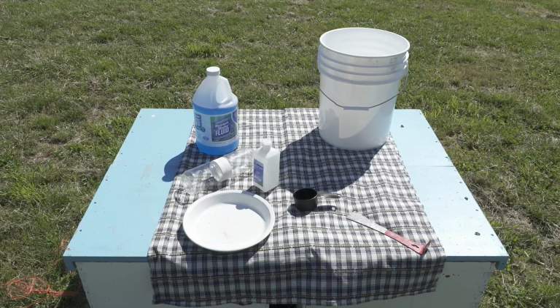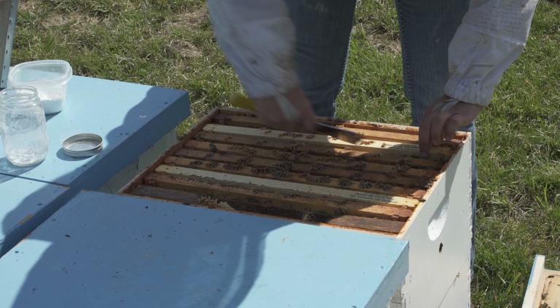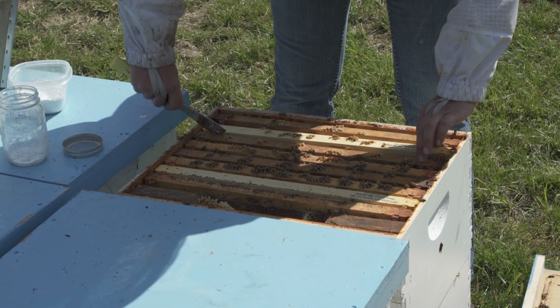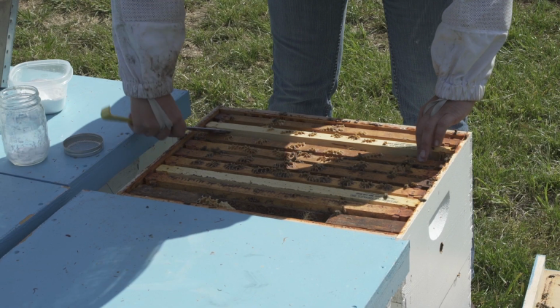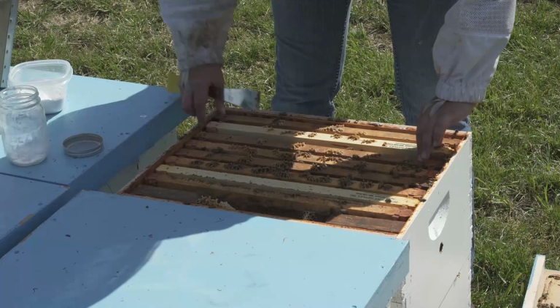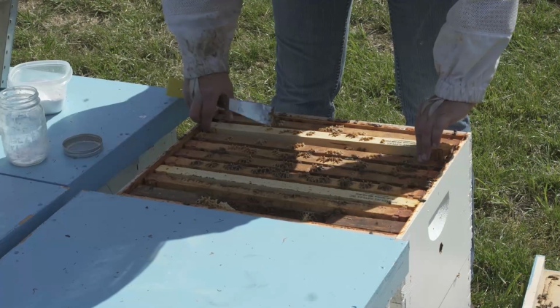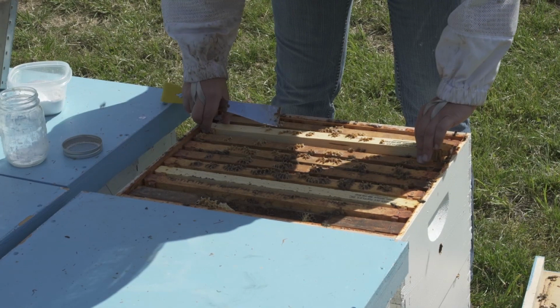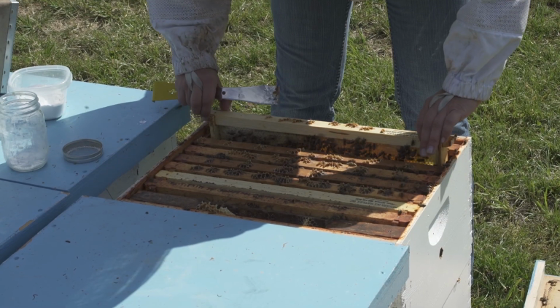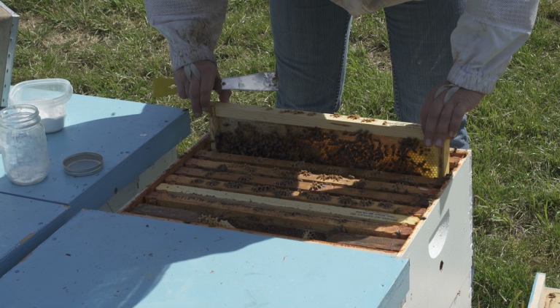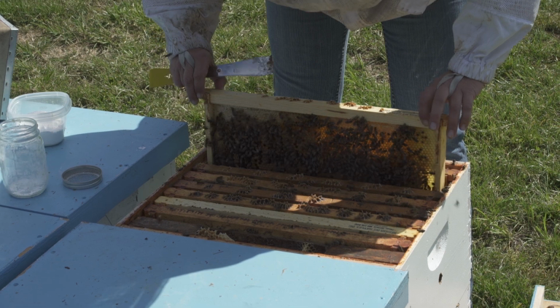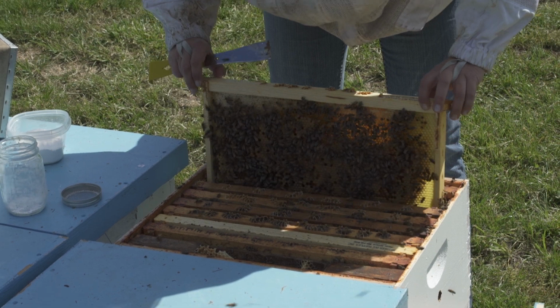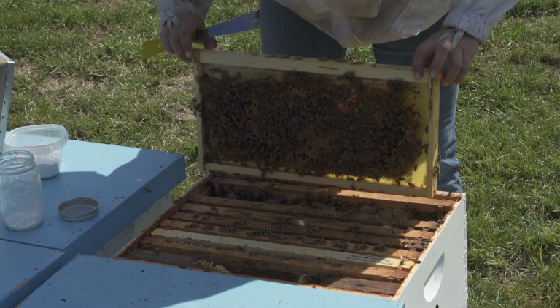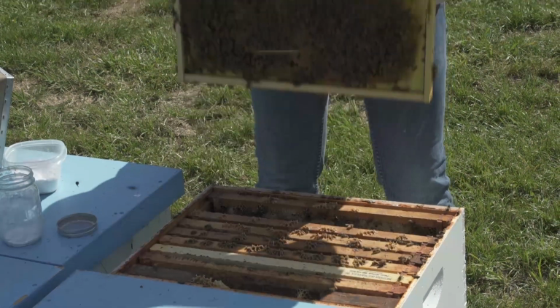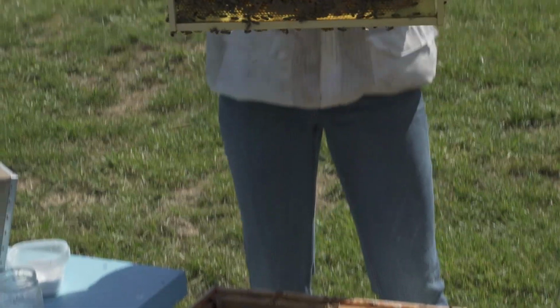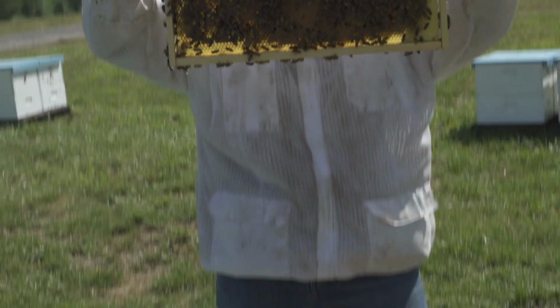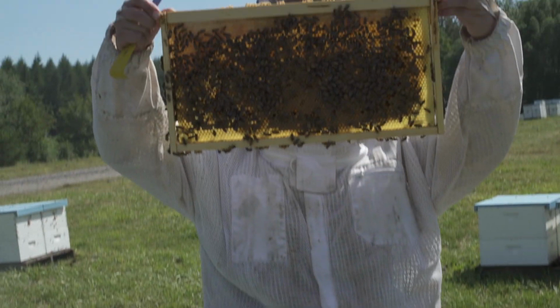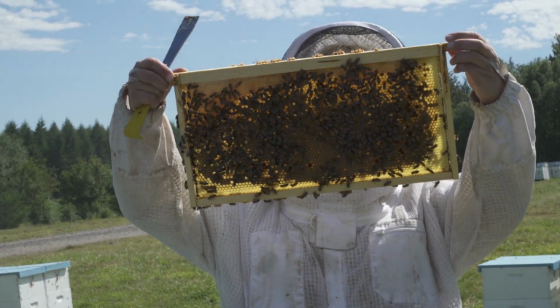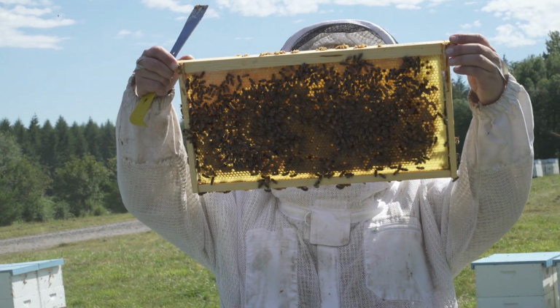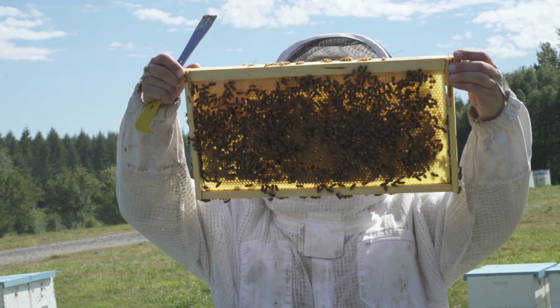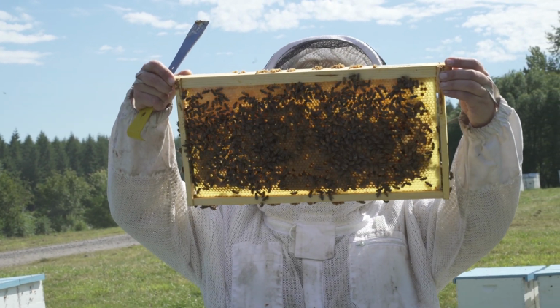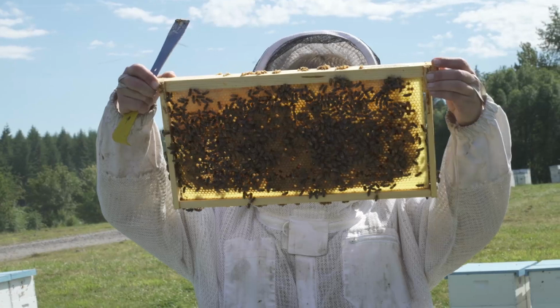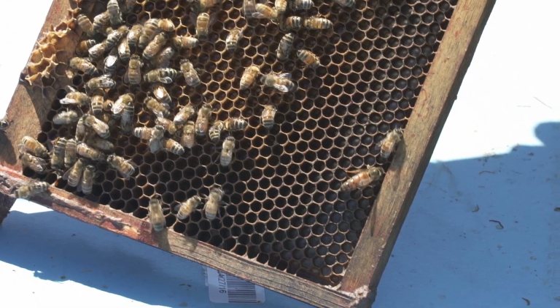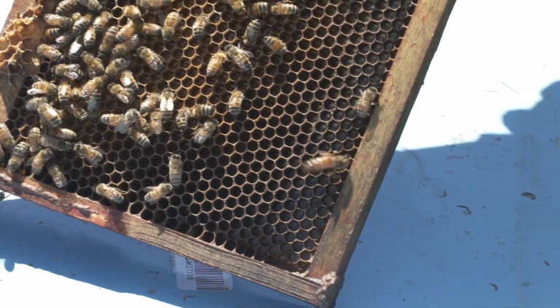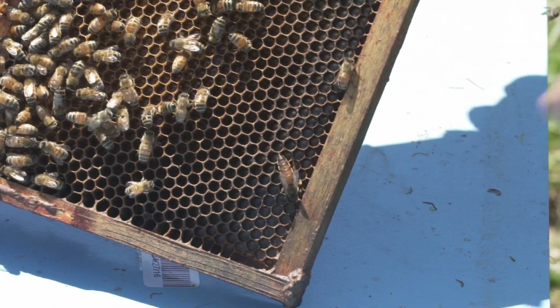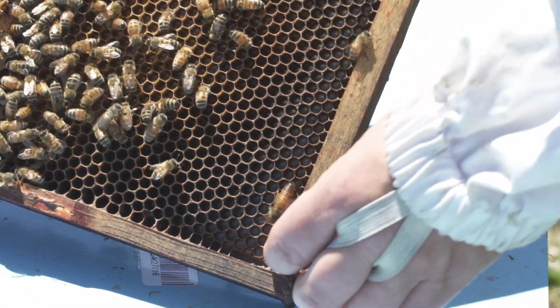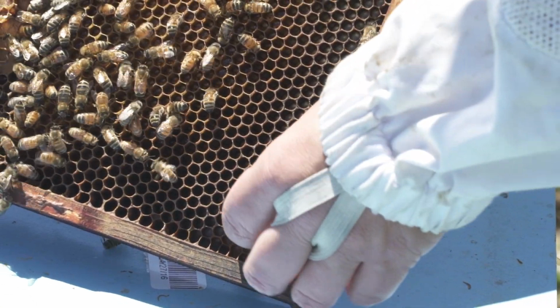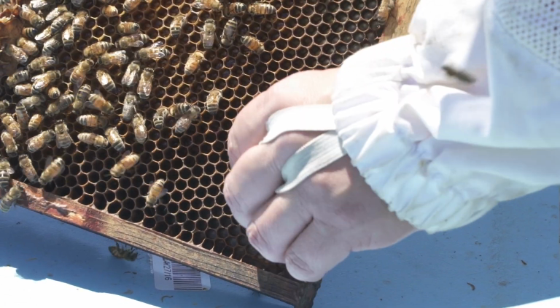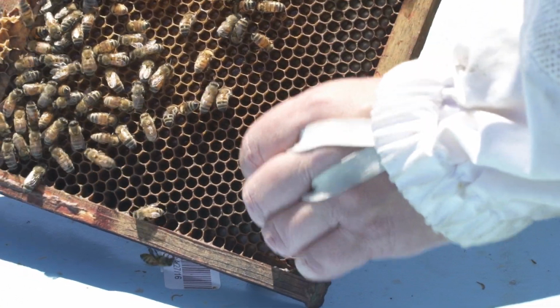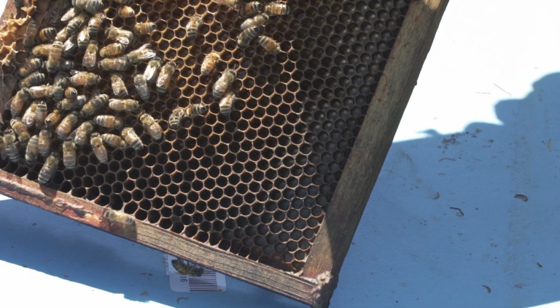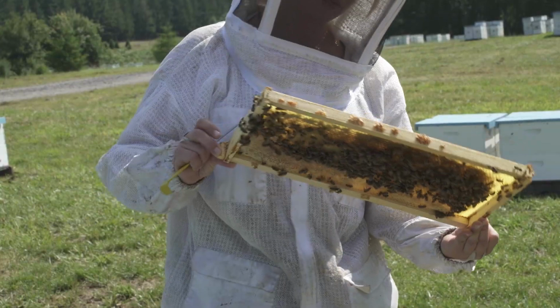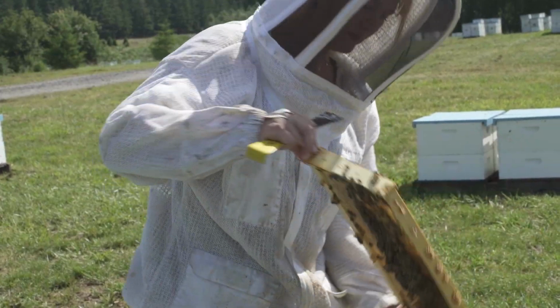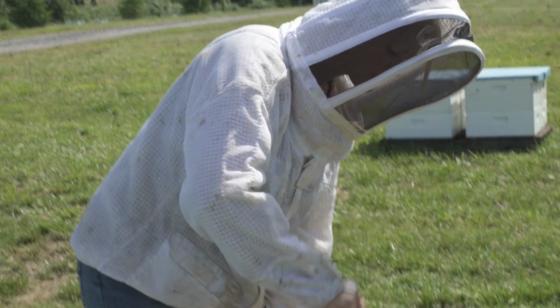For both methods, the first step is to collect the bee sample. To sample a hive, open it and select a brood frame. Look for the queen. If she's present, move her to another frame or set the frame with the queen aside.